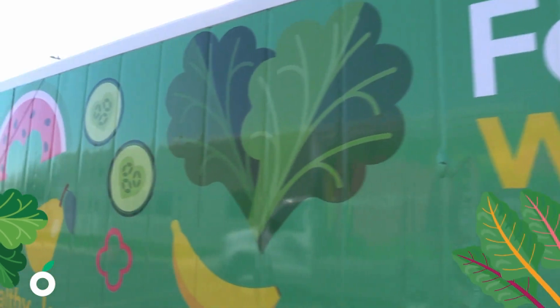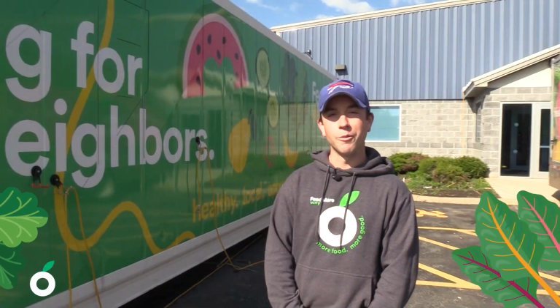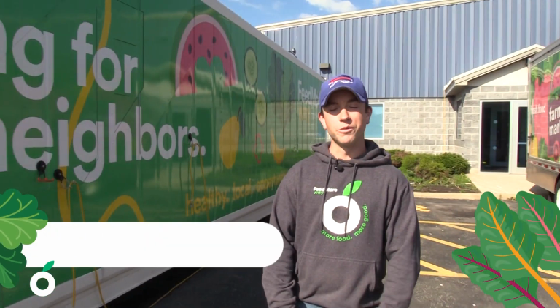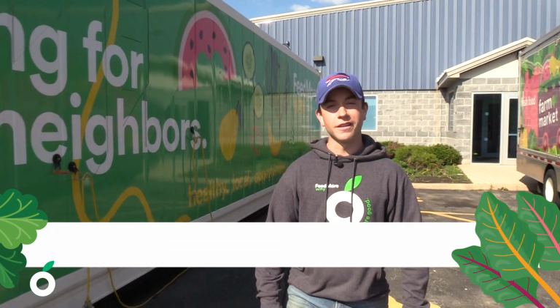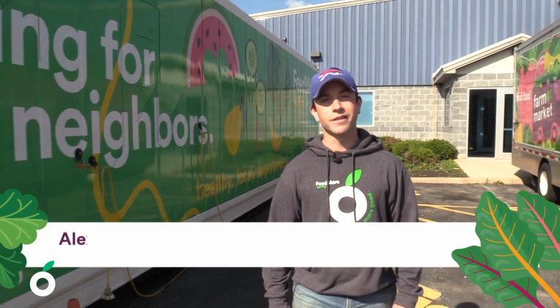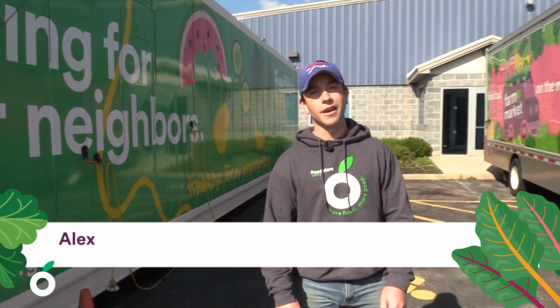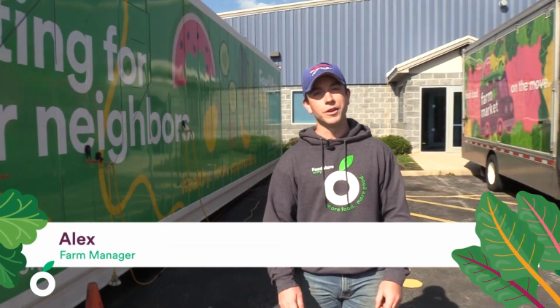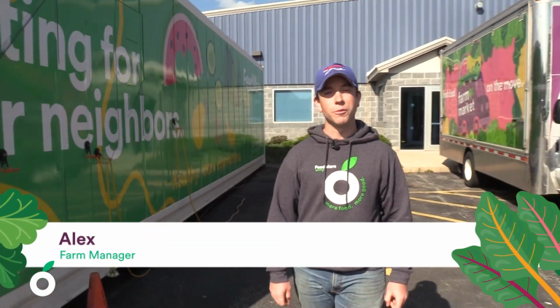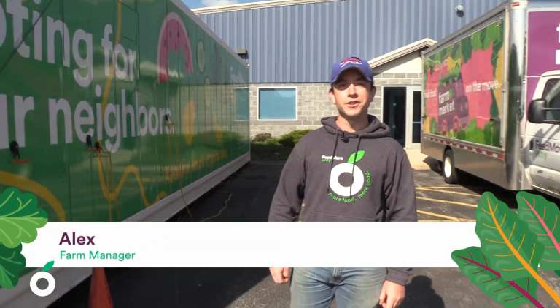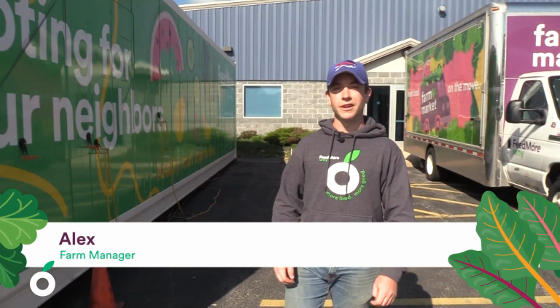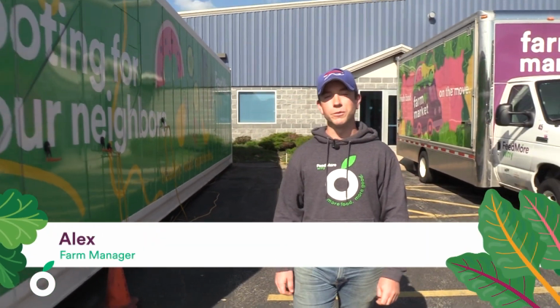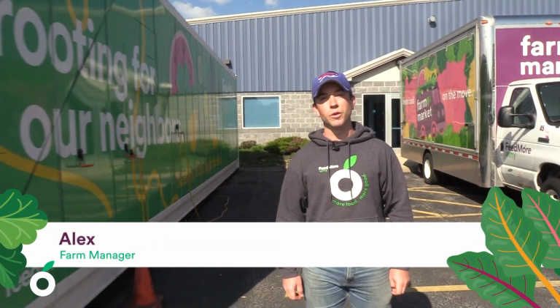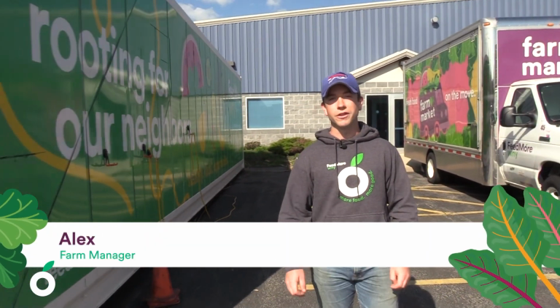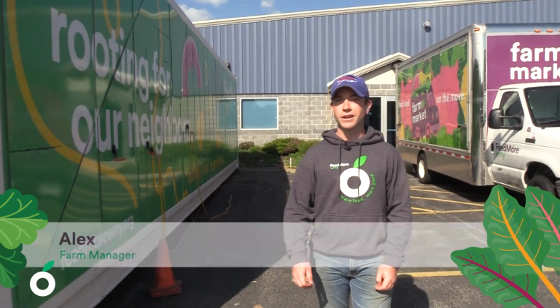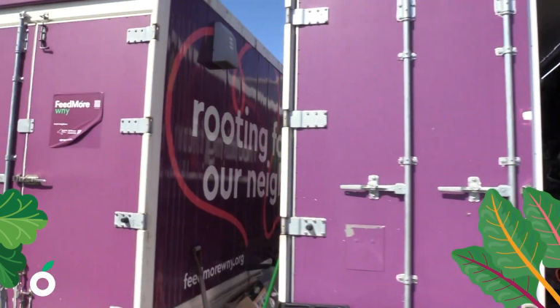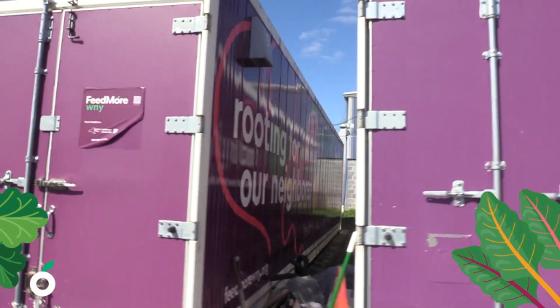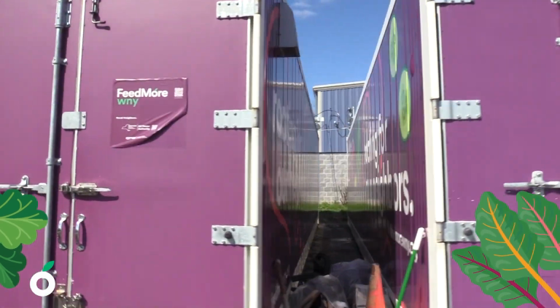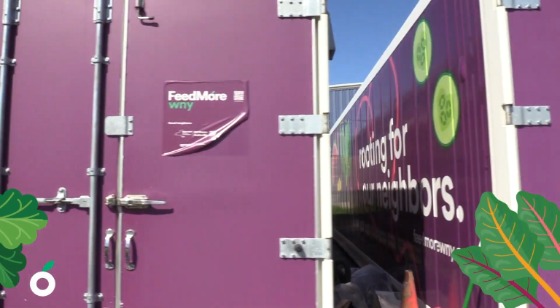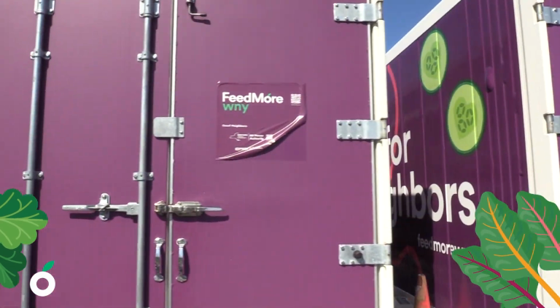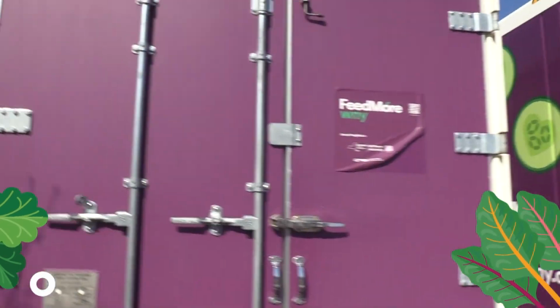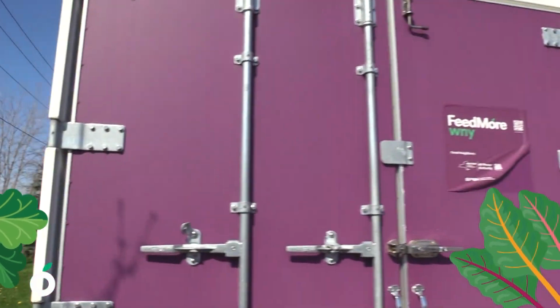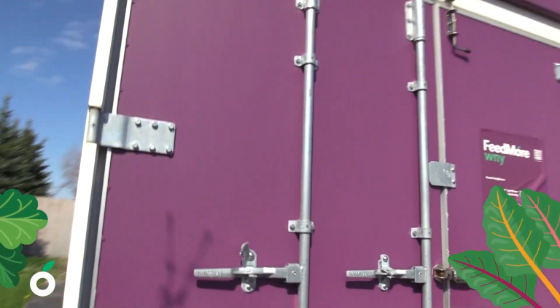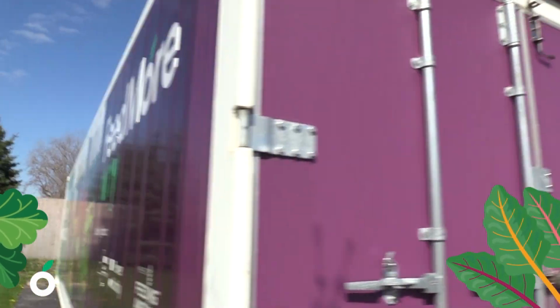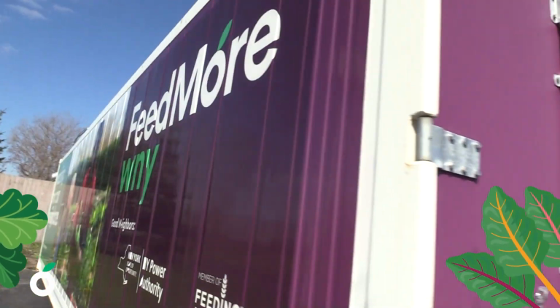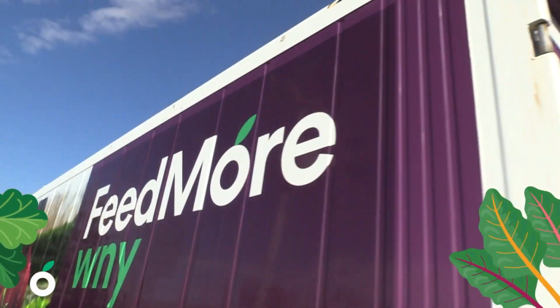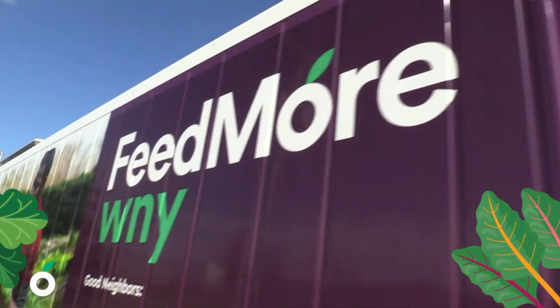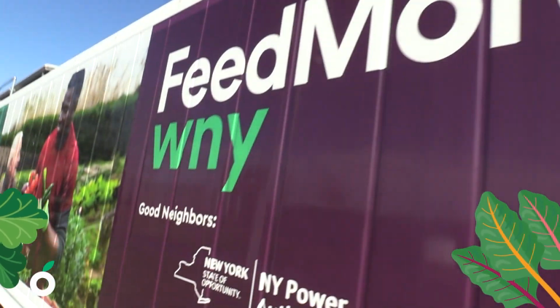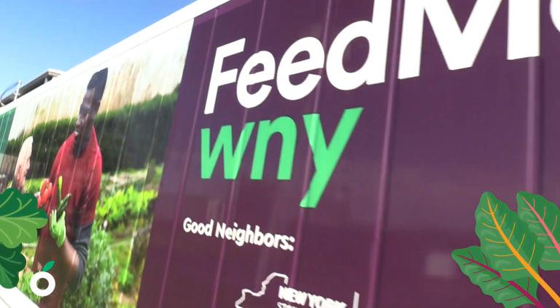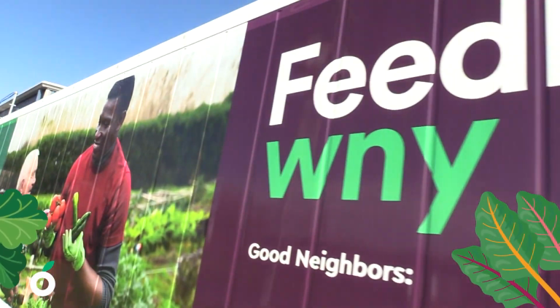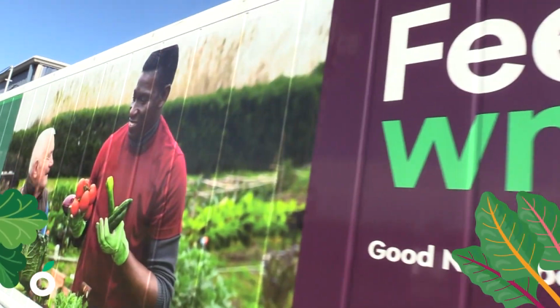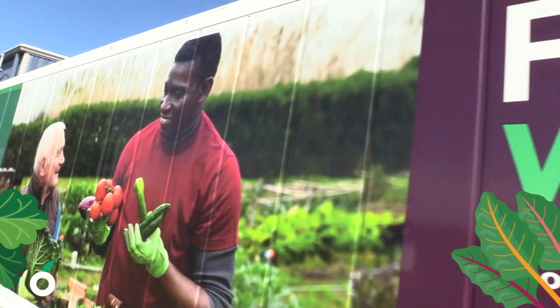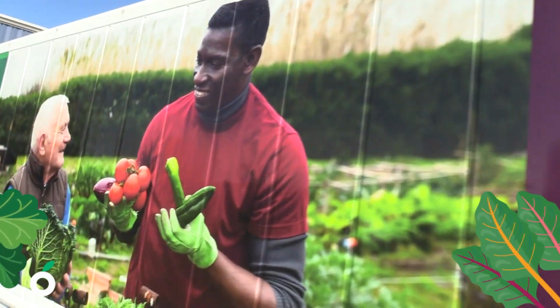Hi, my name is Alex. I am the farm manager at Feedmore Western New York. These are hydroponic container farms. Despite the weather outside, we grow on them 365 days a year.